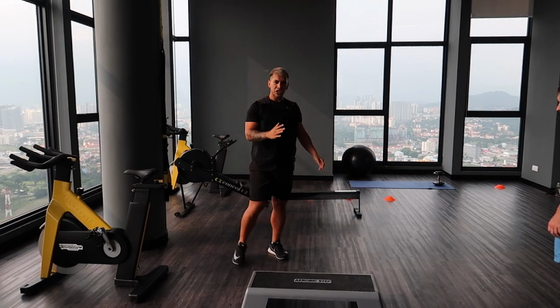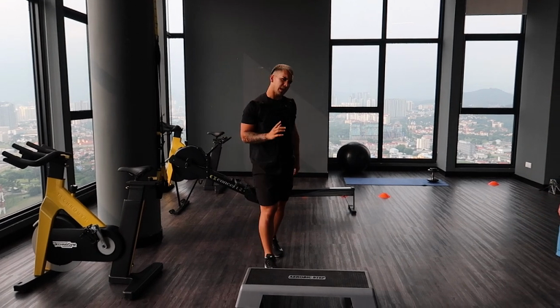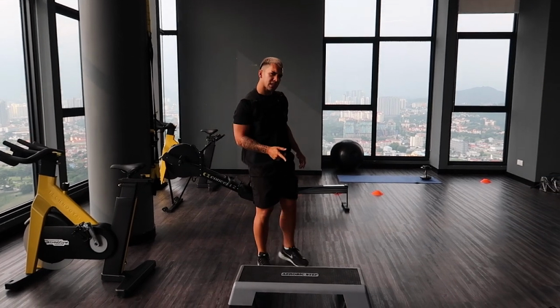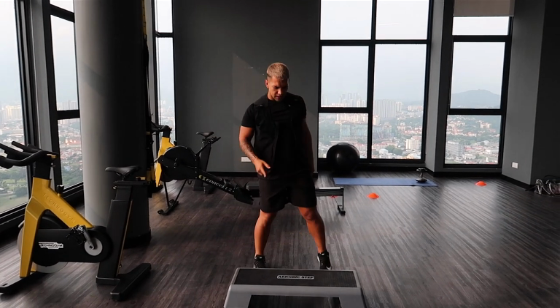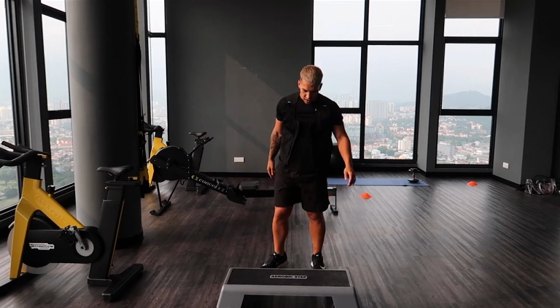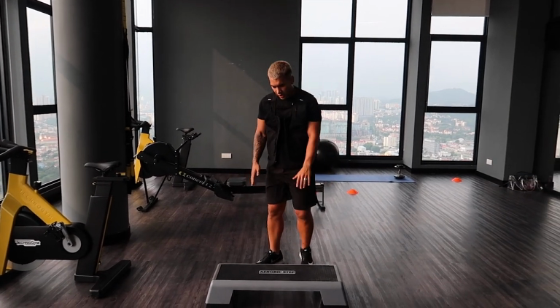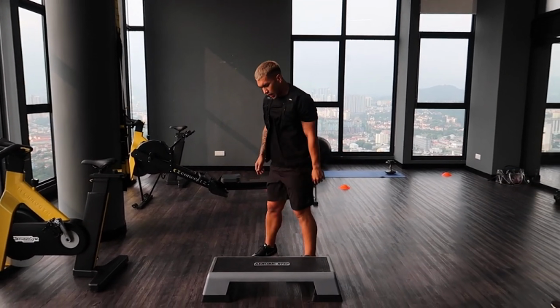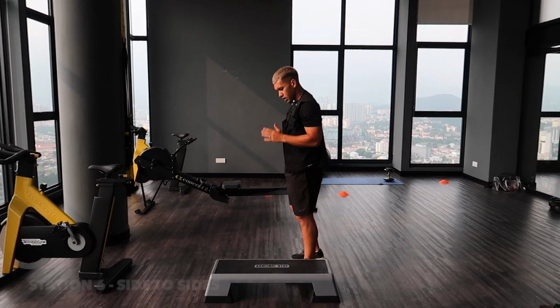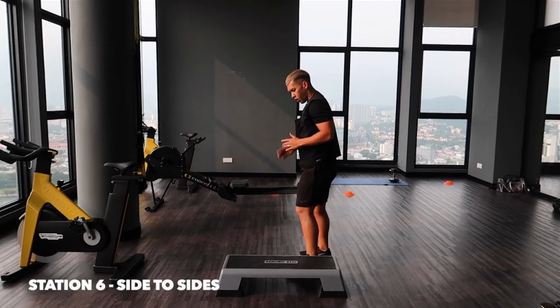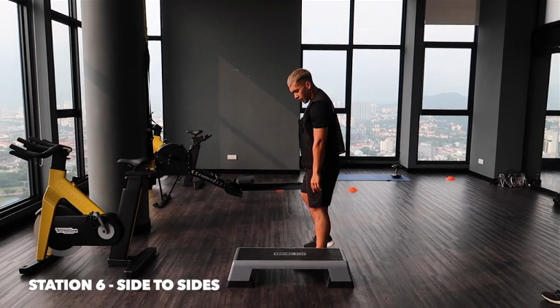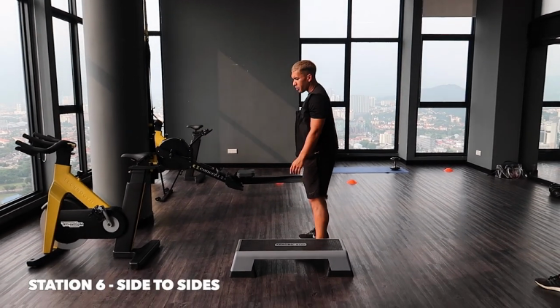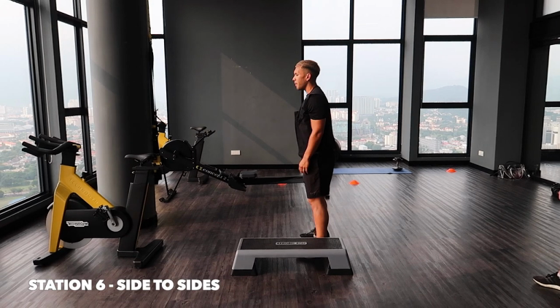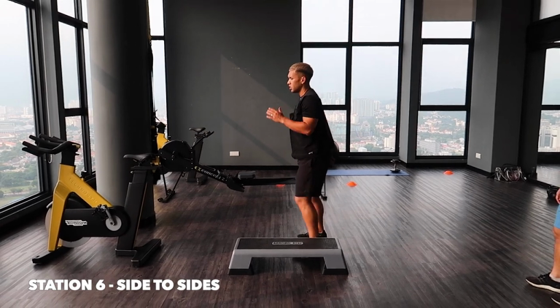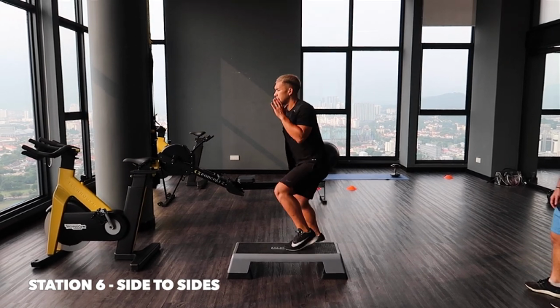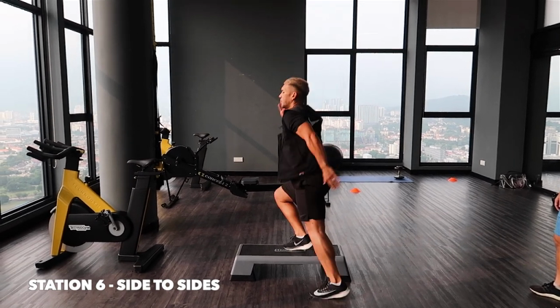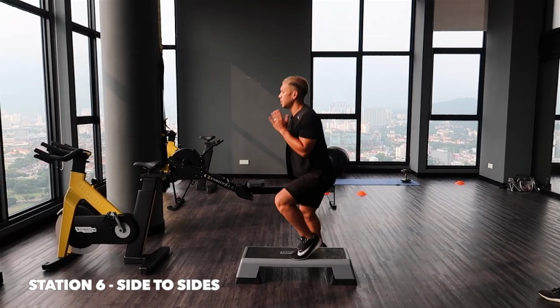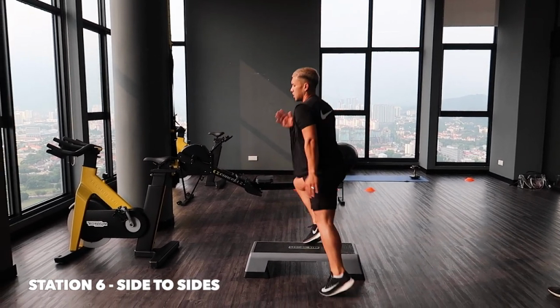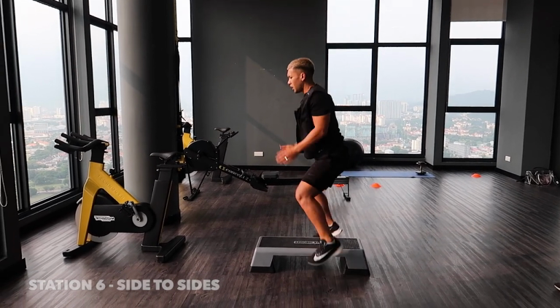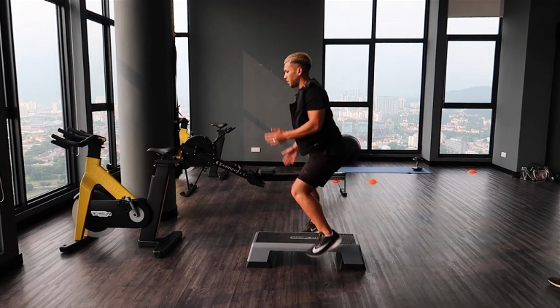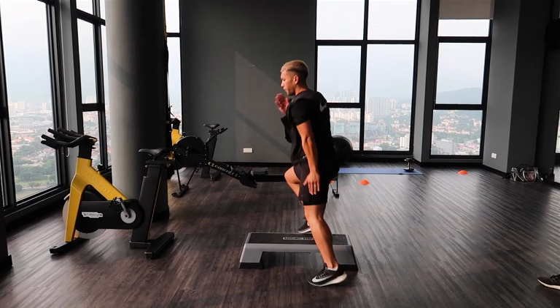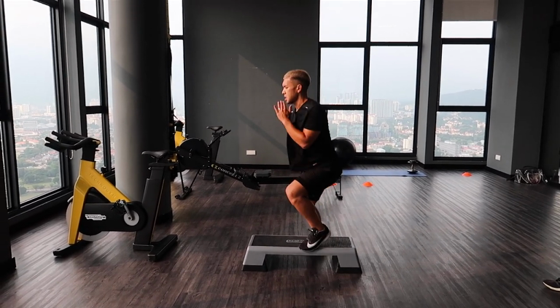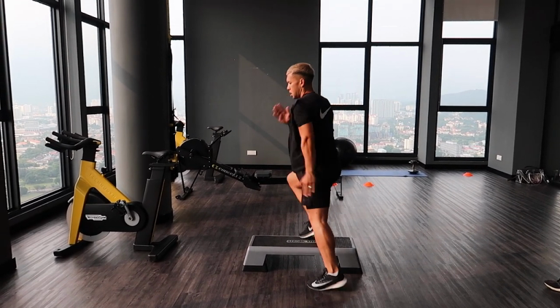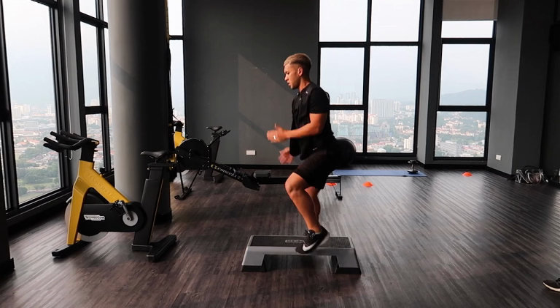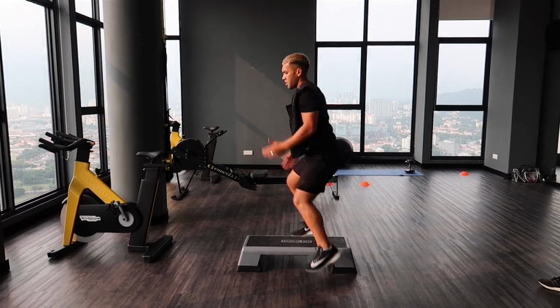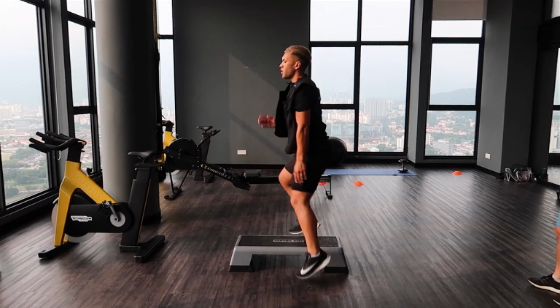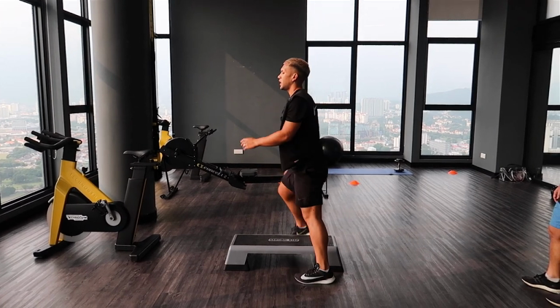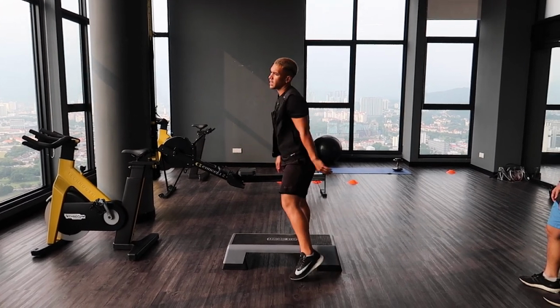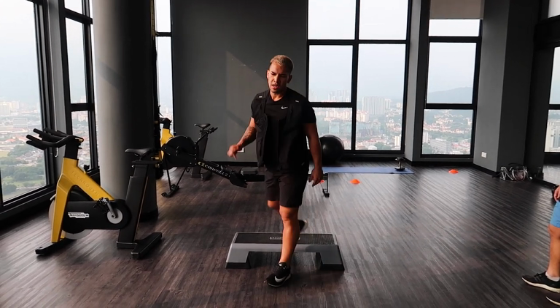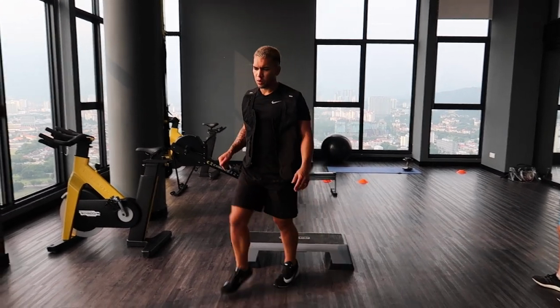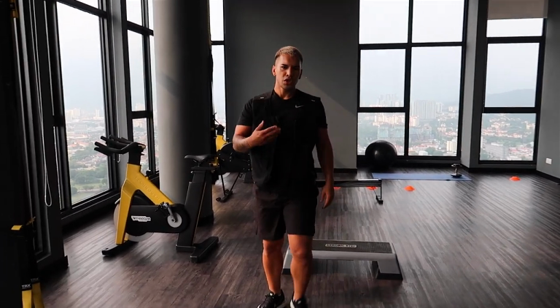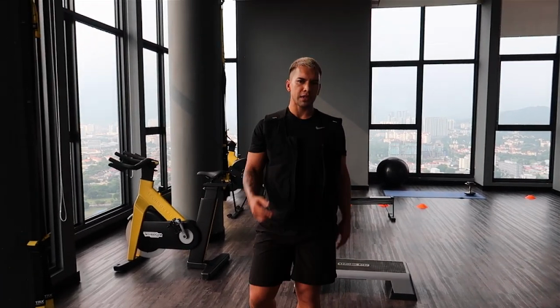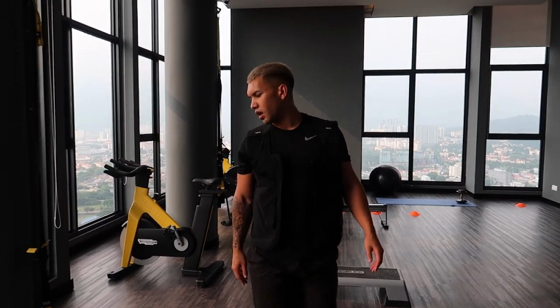Station number 6 — side to side, over the aerobic step. So you're just going to be stepping over the bands, nicely explosive, 30 seconds. Try to get the speed up on this one.